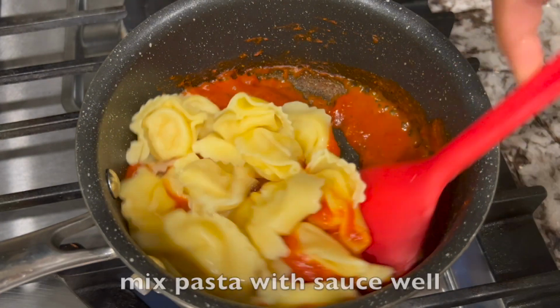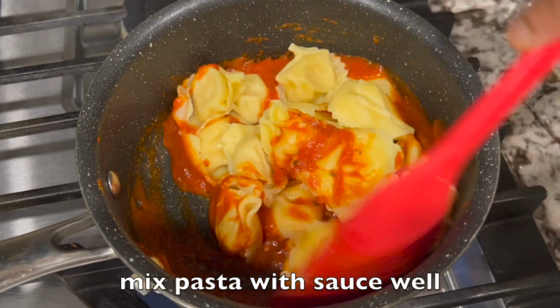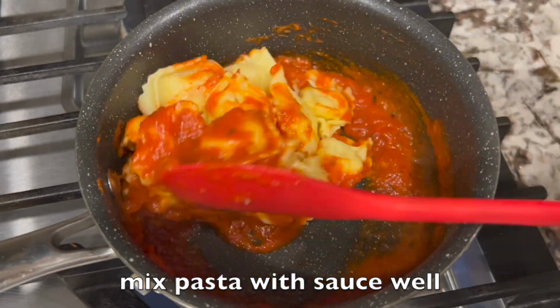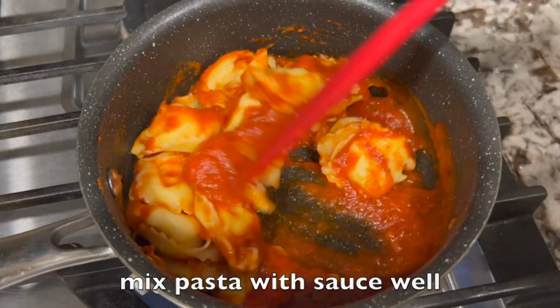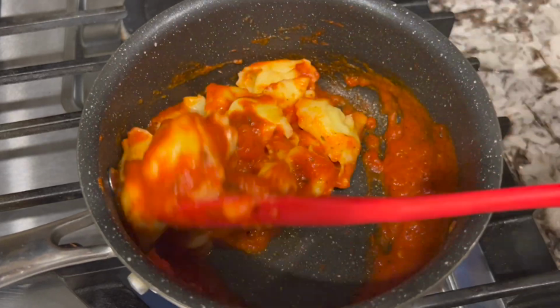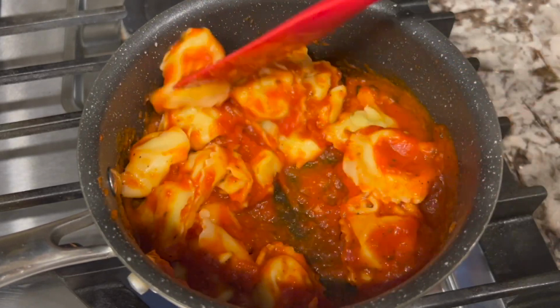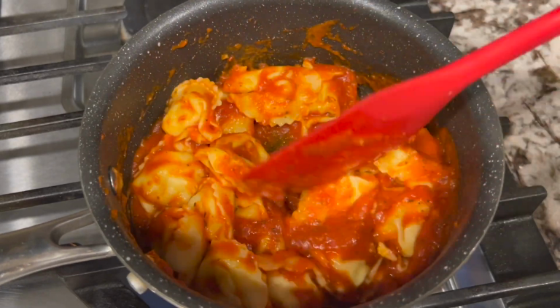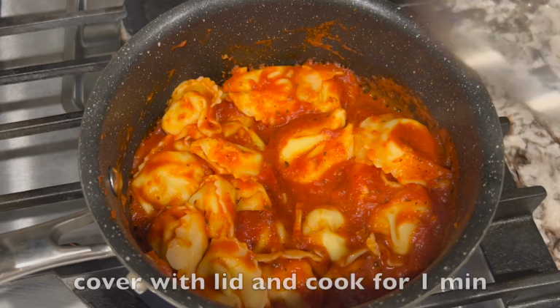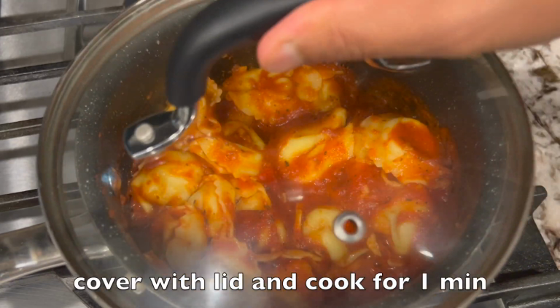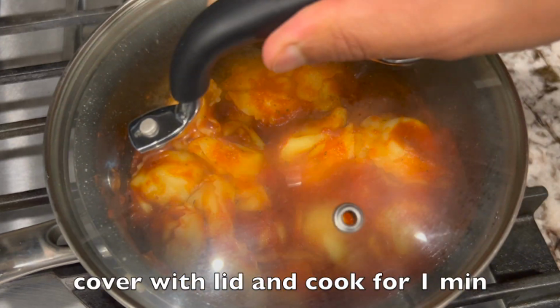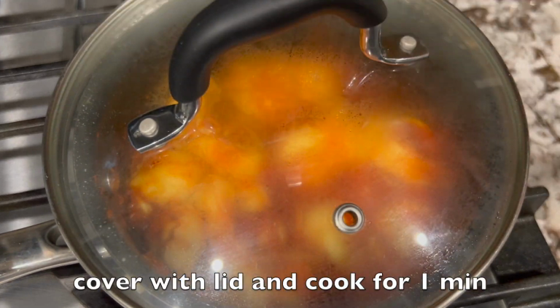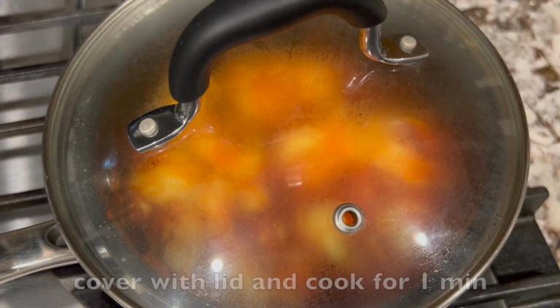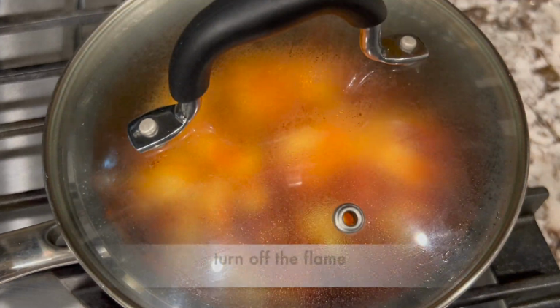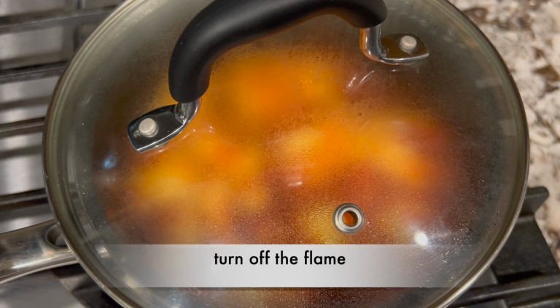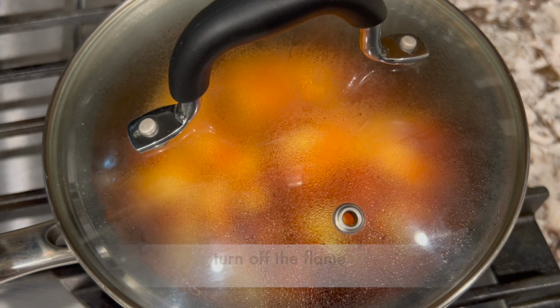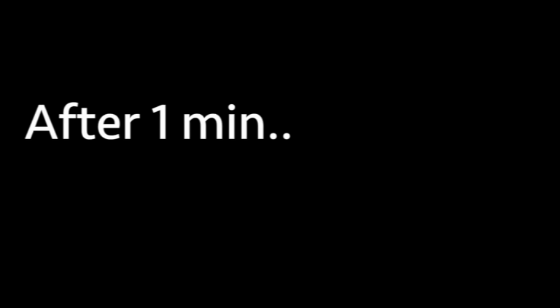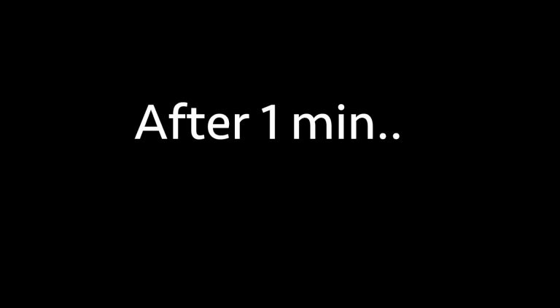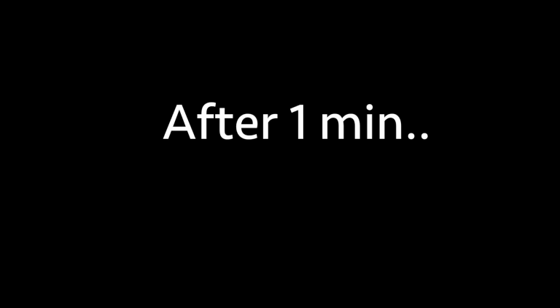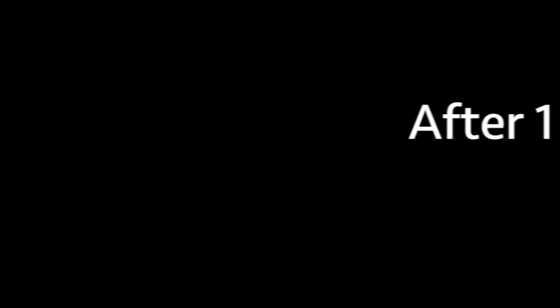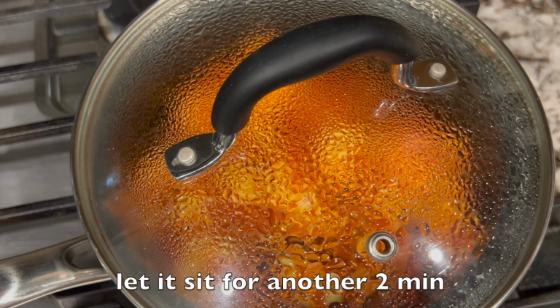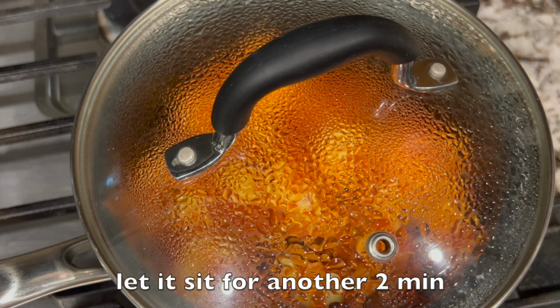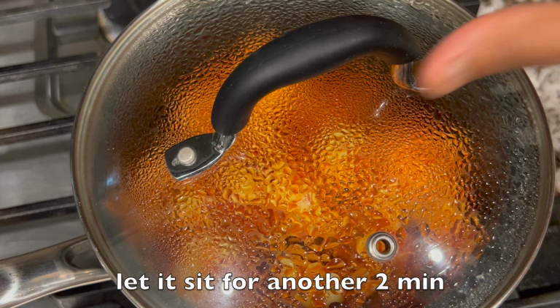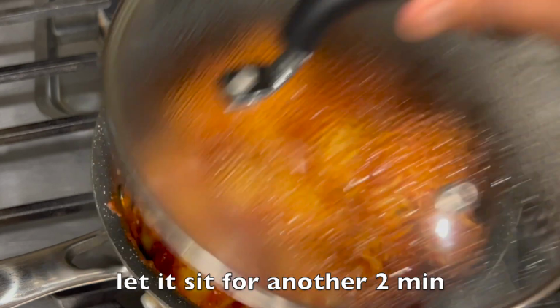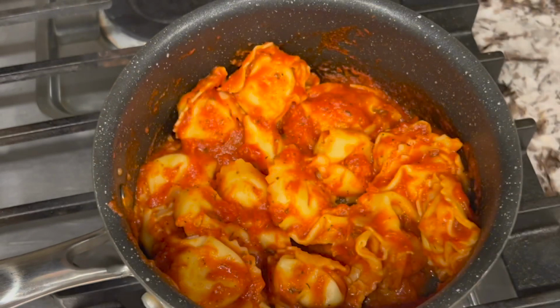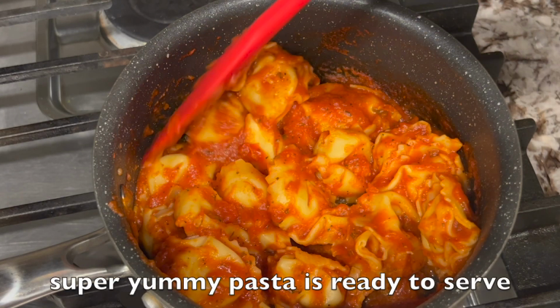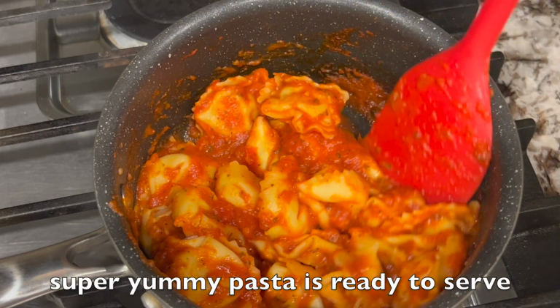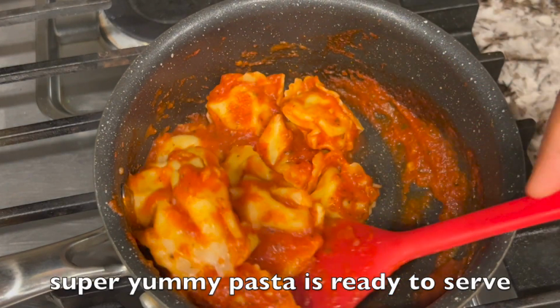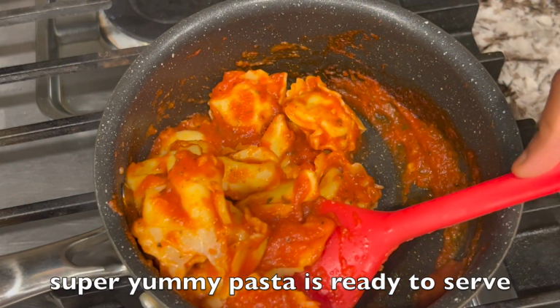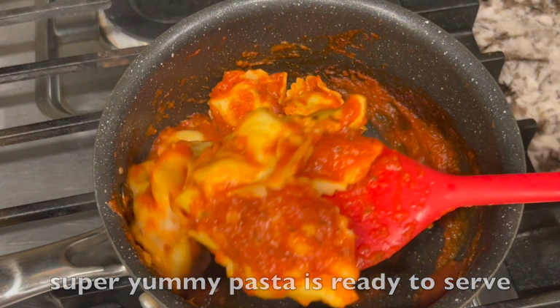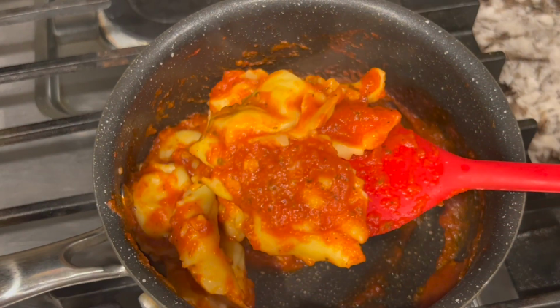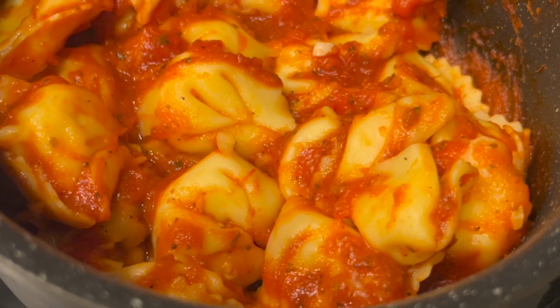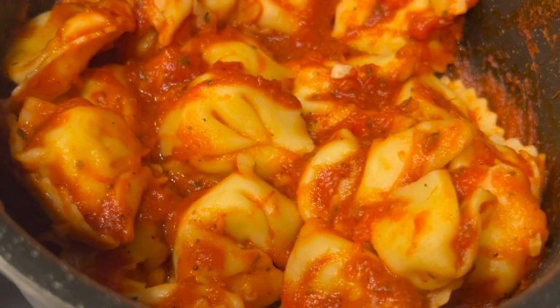Mix pasta with sauce well, cover with the lid, and cook for one minute. Turn off the flame and let it sit for another two minutes. Super yummy pasta is ready to serve — enjoy this super delicious pasta with your family.